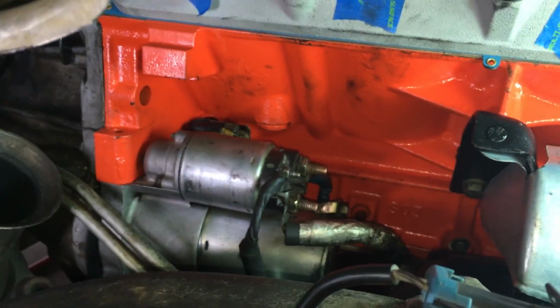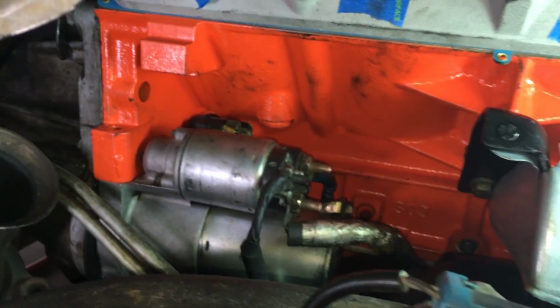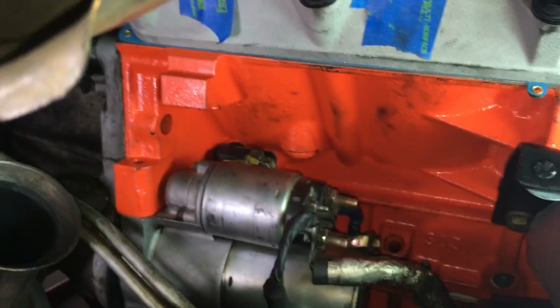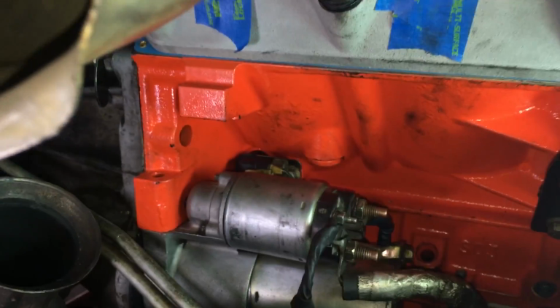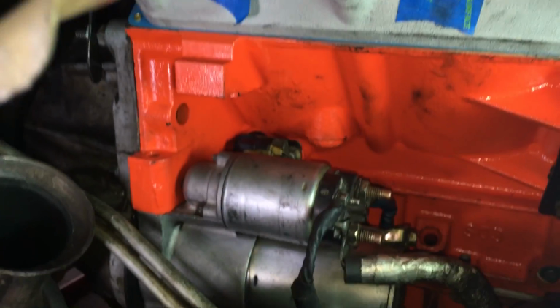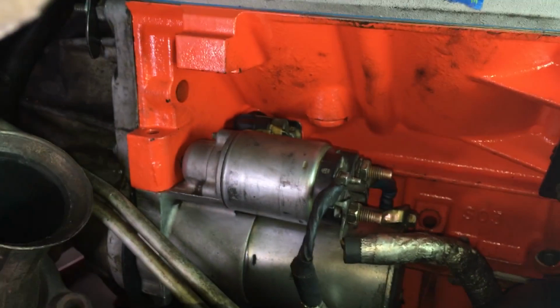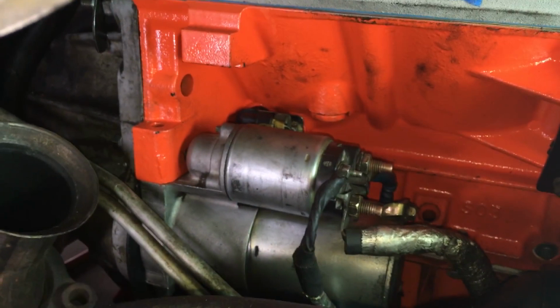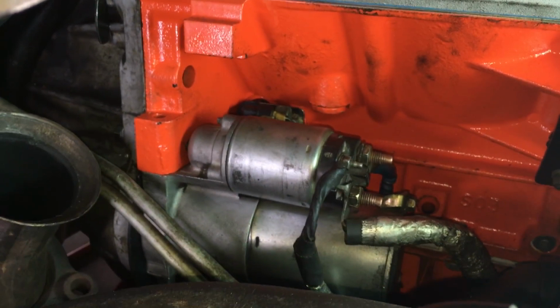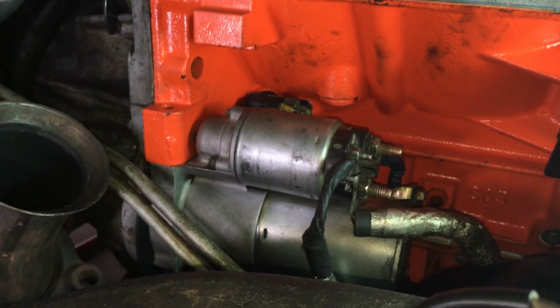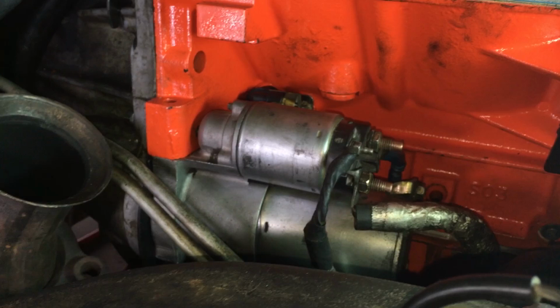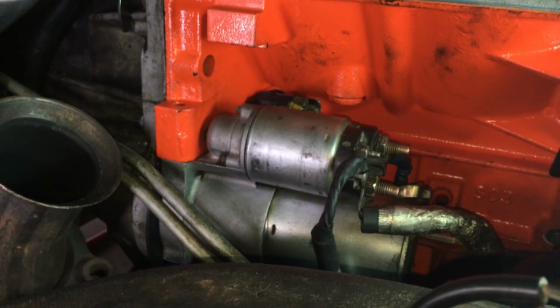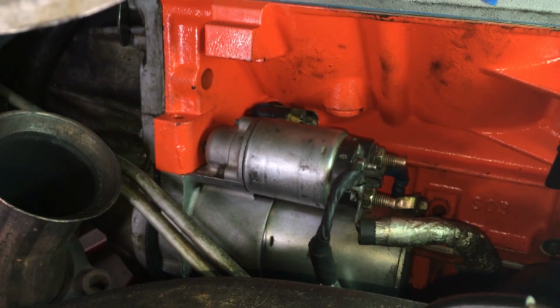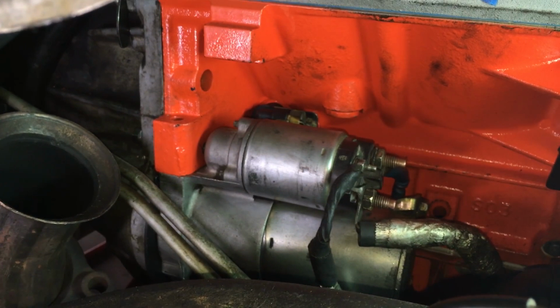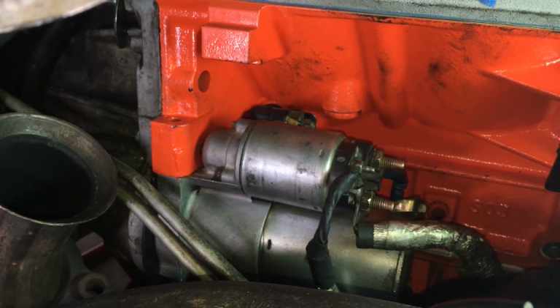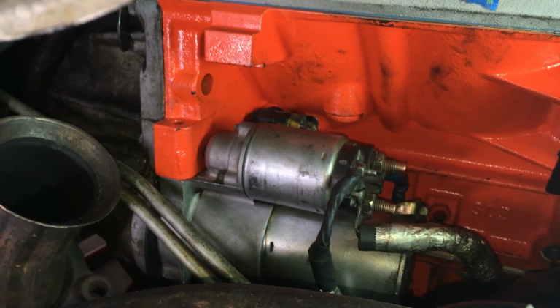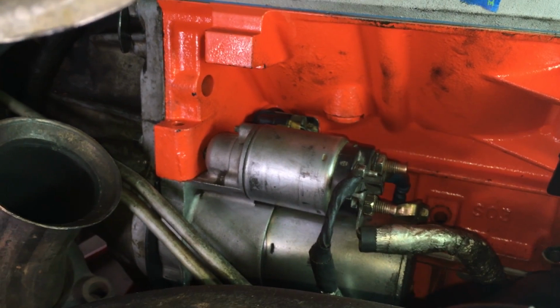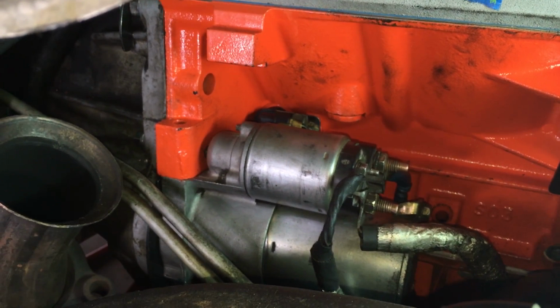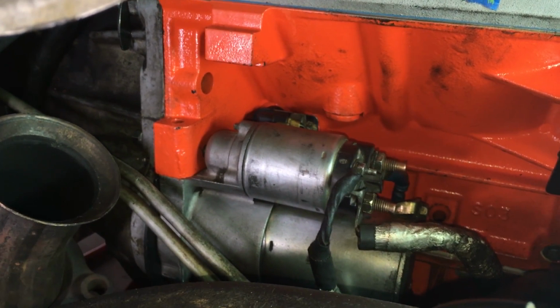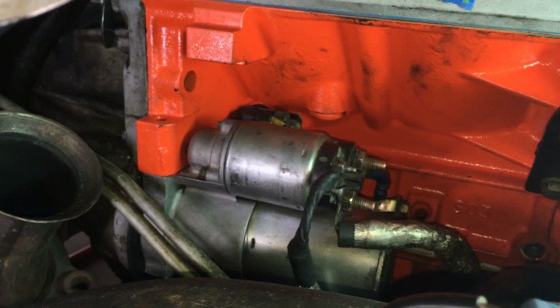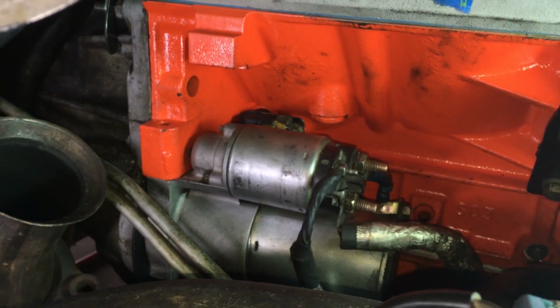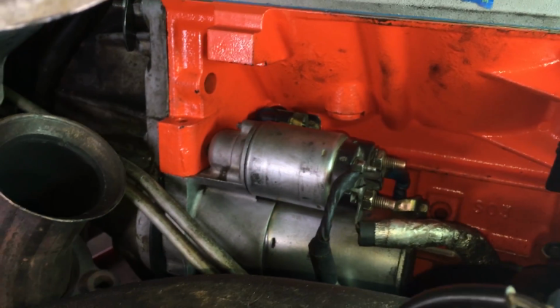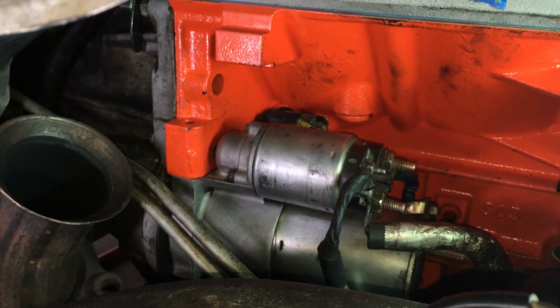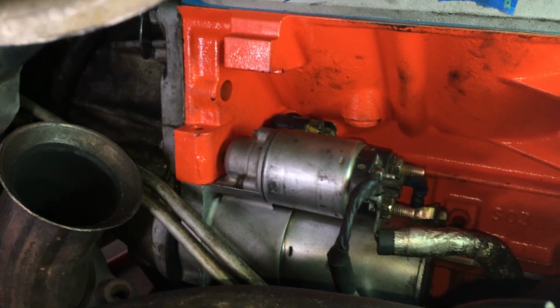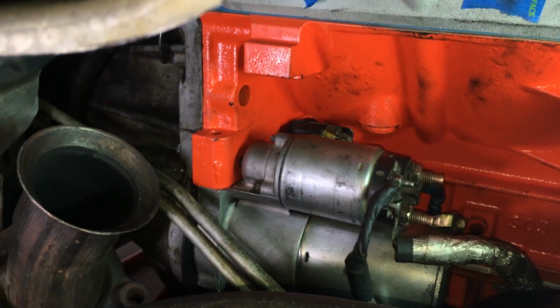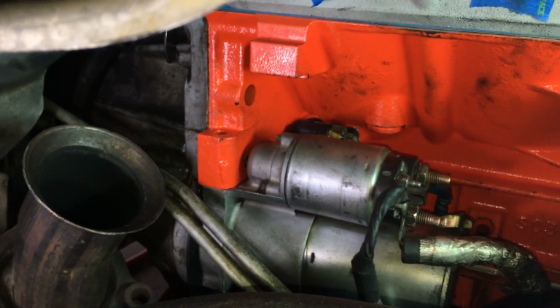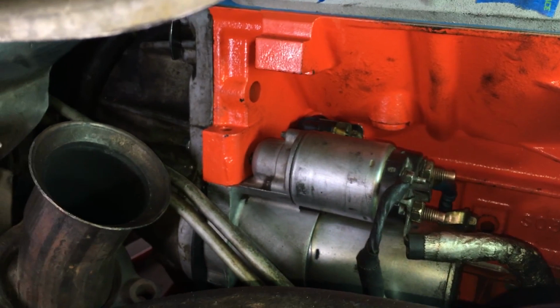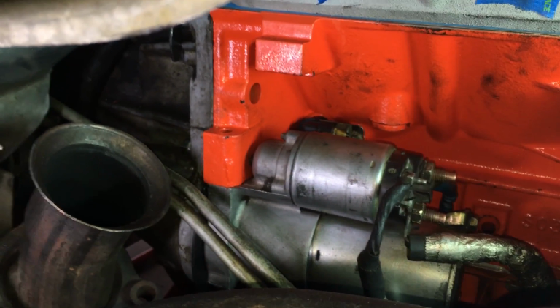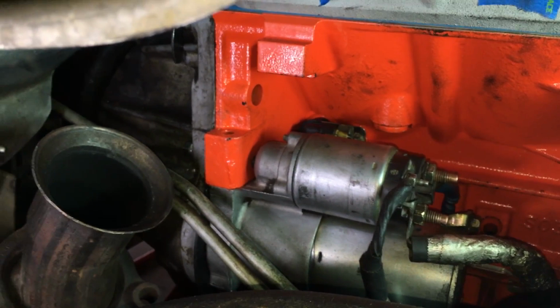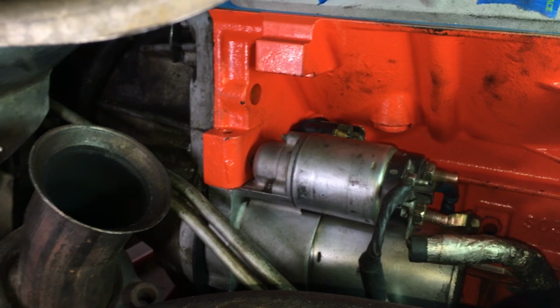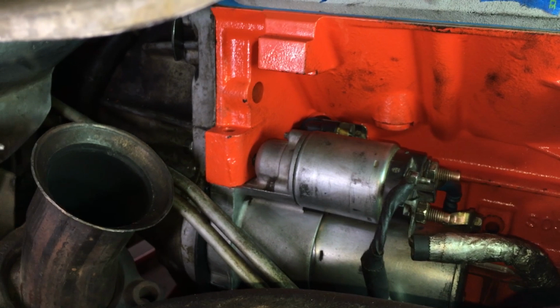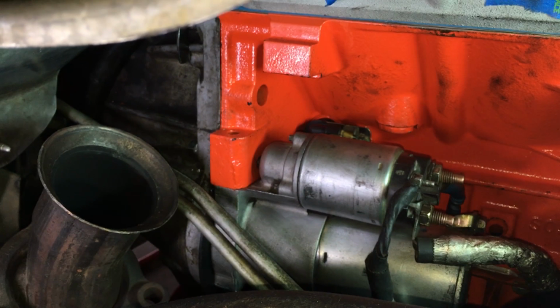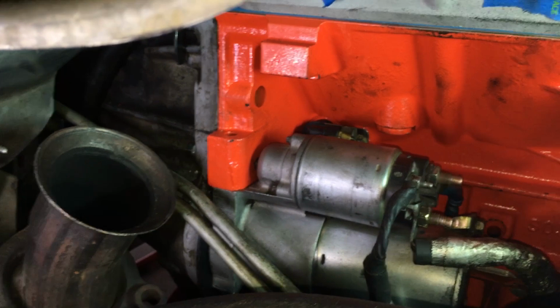All my major components are pretty much in, with the exception of the alternator and the throttle body. So next is basically electrical hookups.